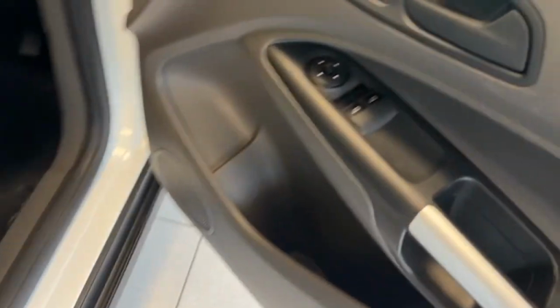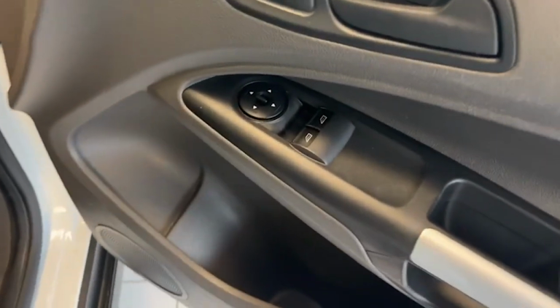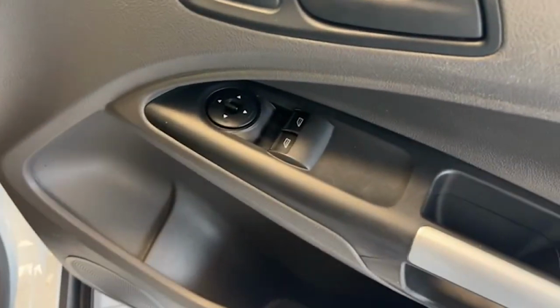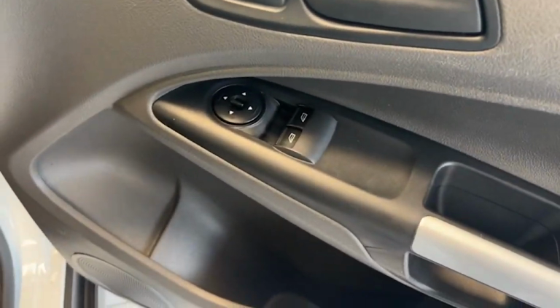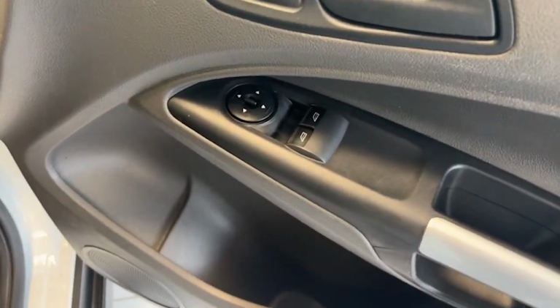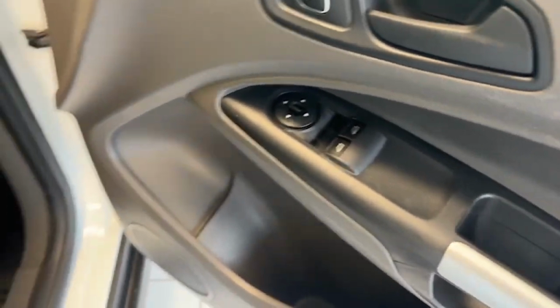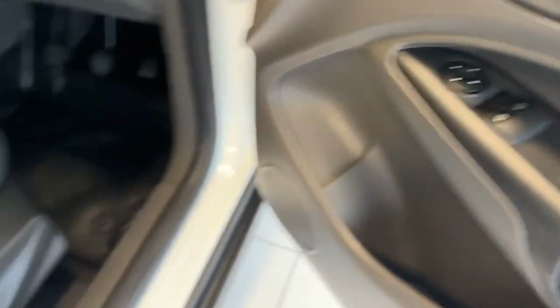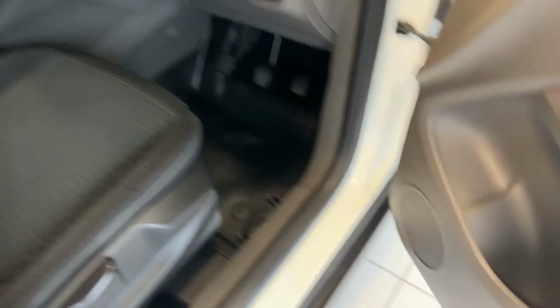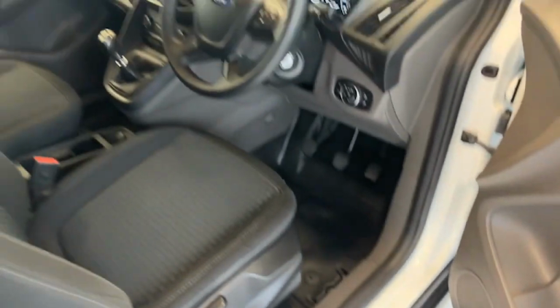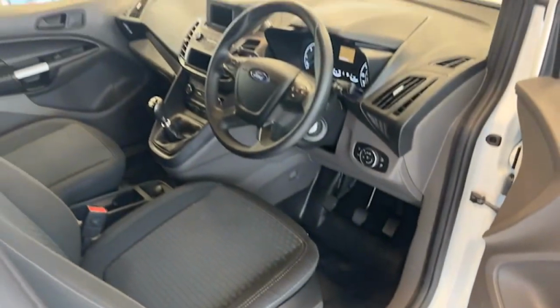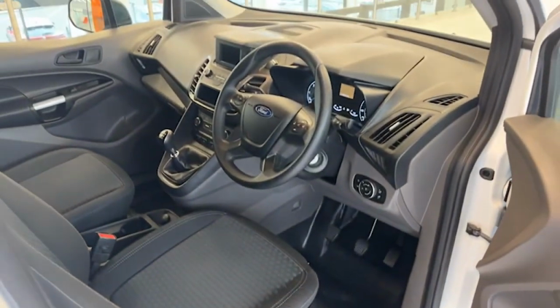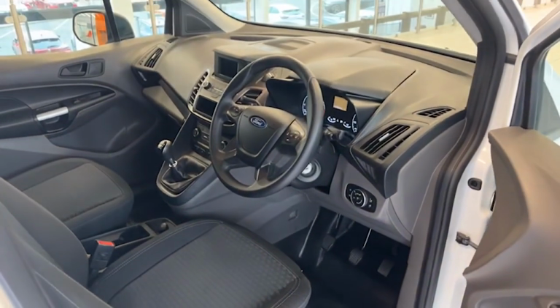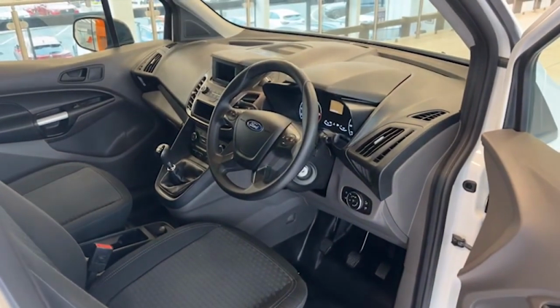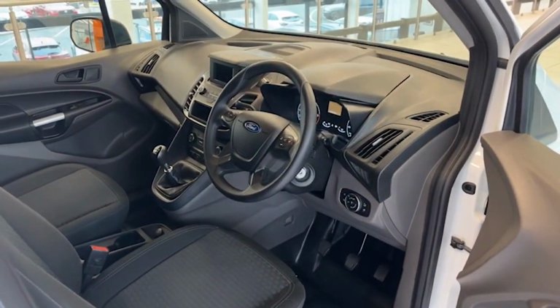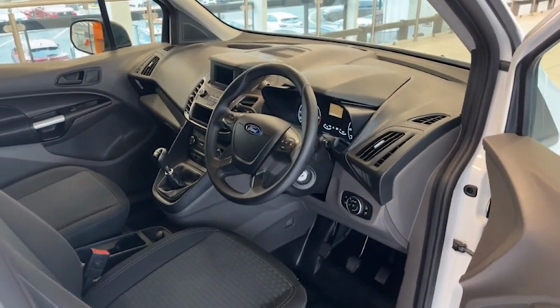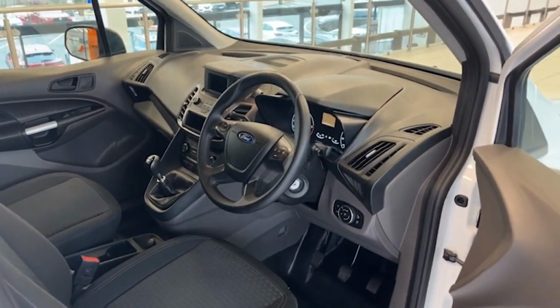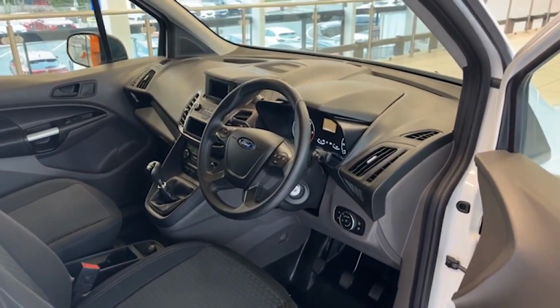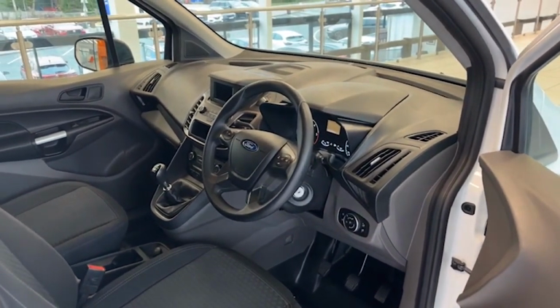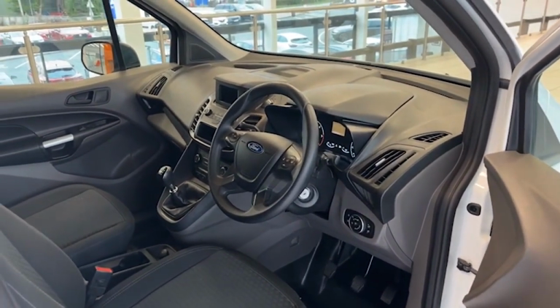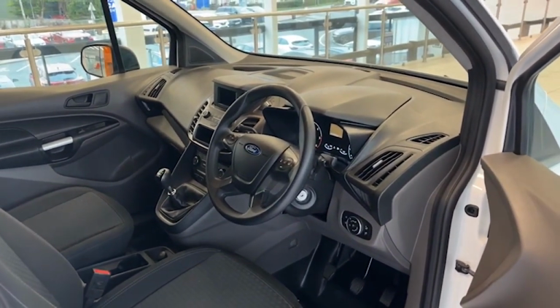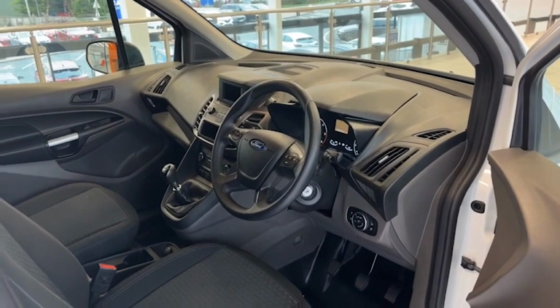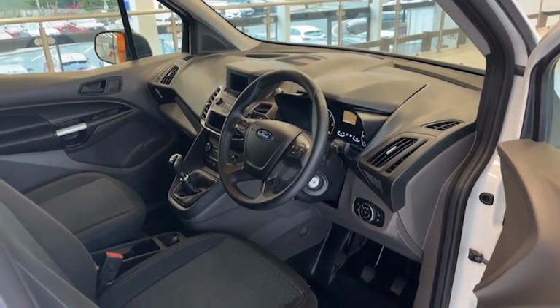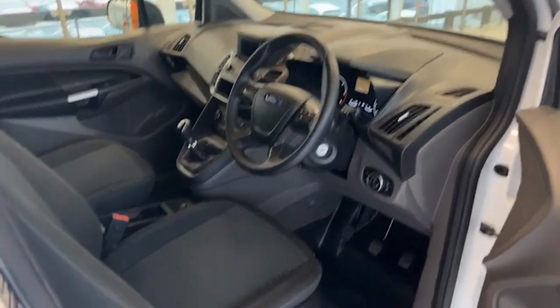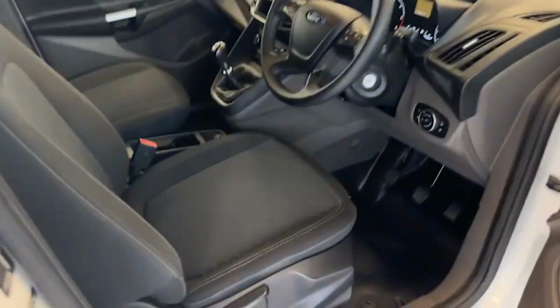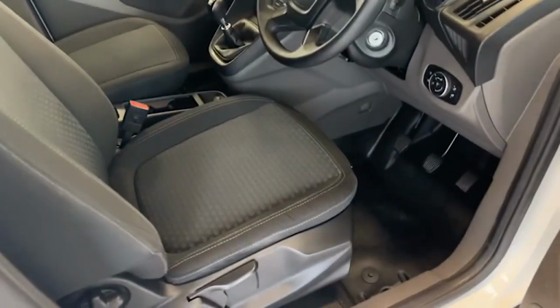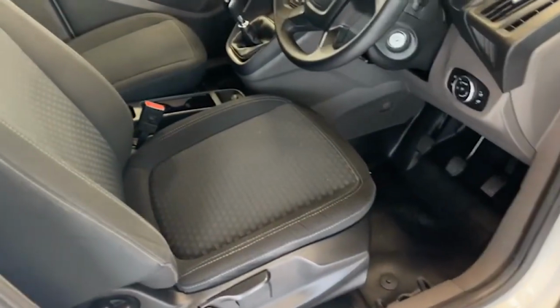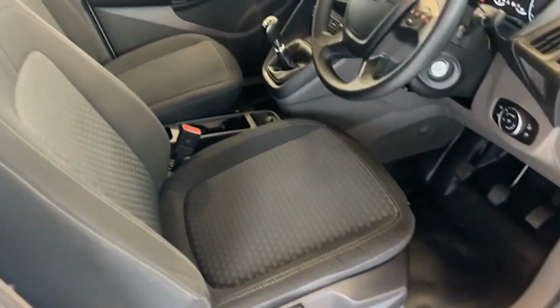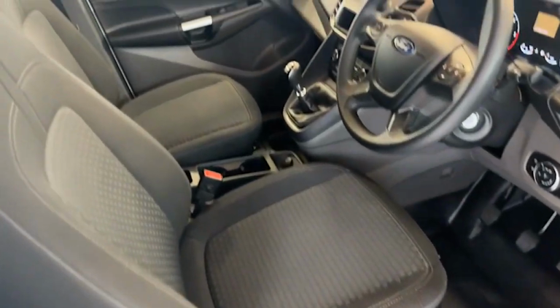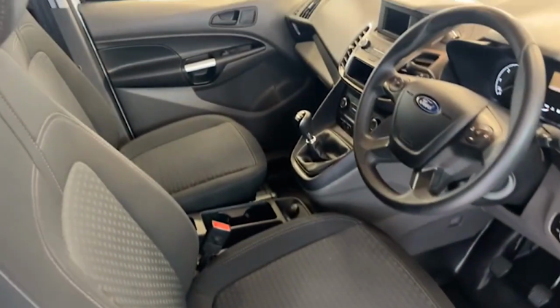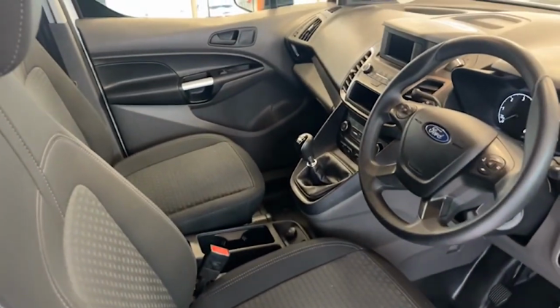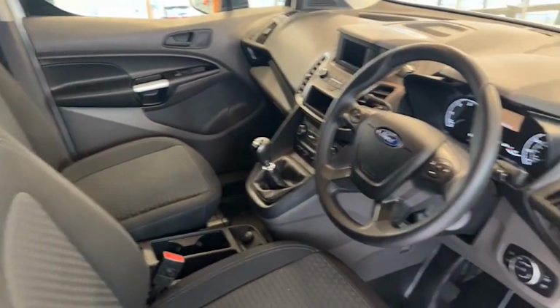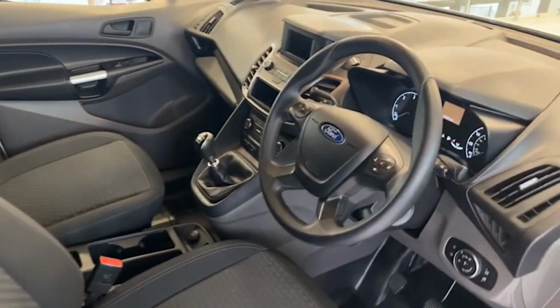Electric windows and electric mirrors. Just a view there of the driver's cockpit — as you can see, in super, super condition. And those seats as well, free from any rips, tears or marks.